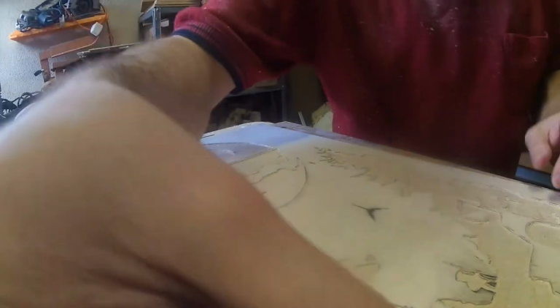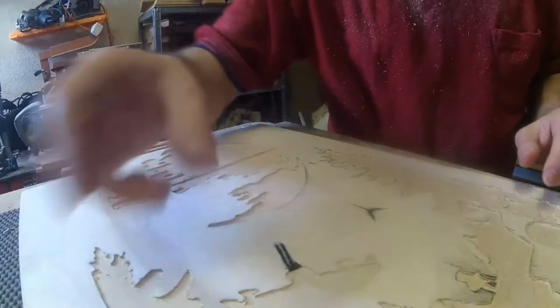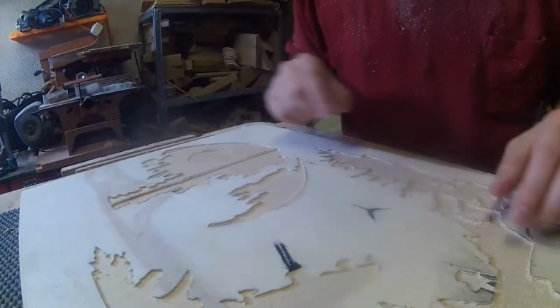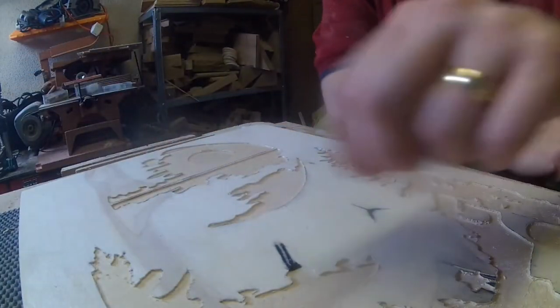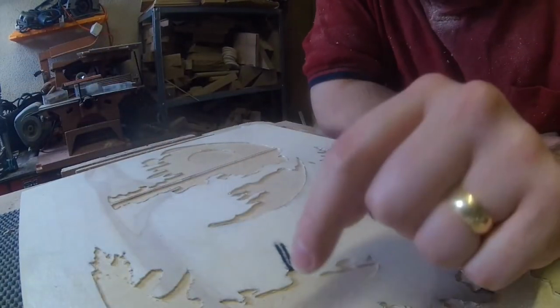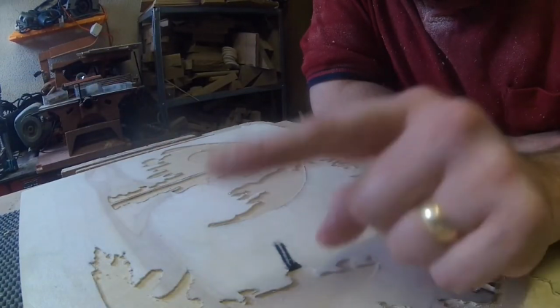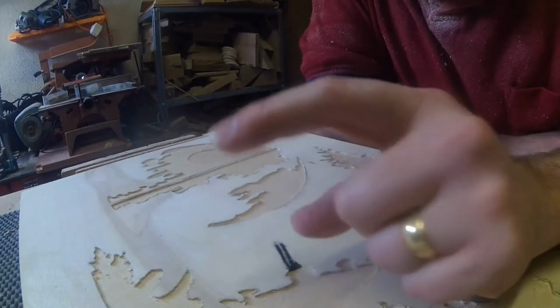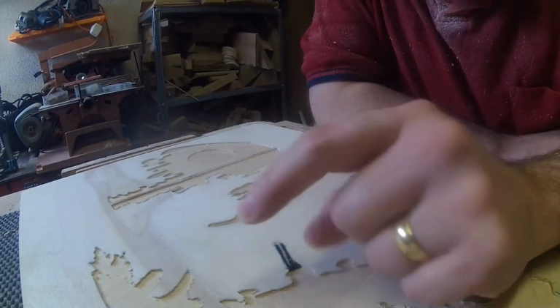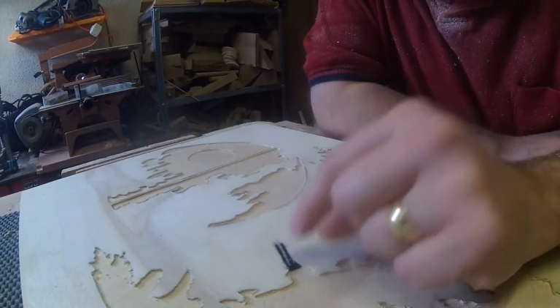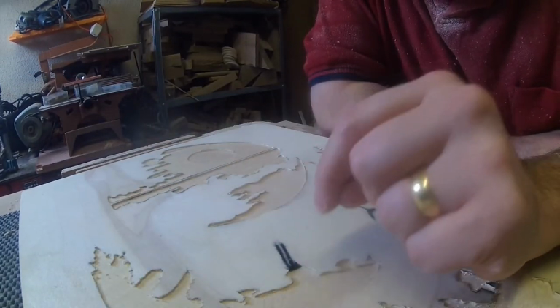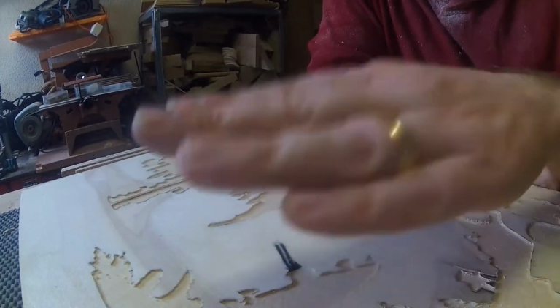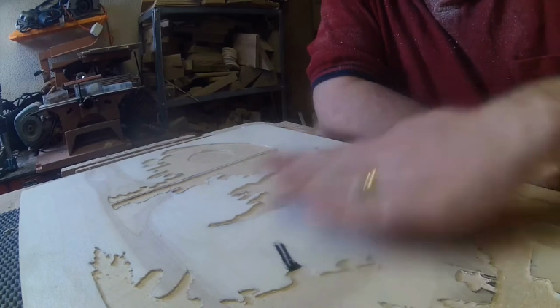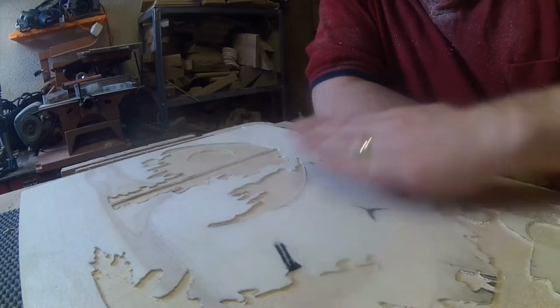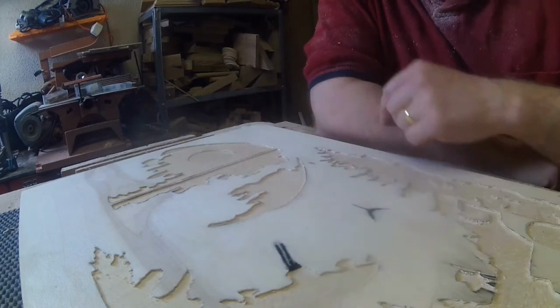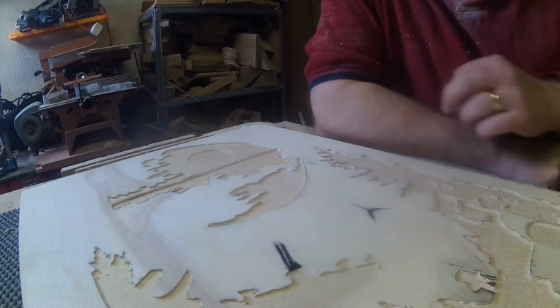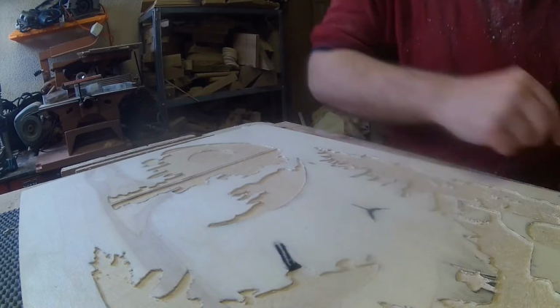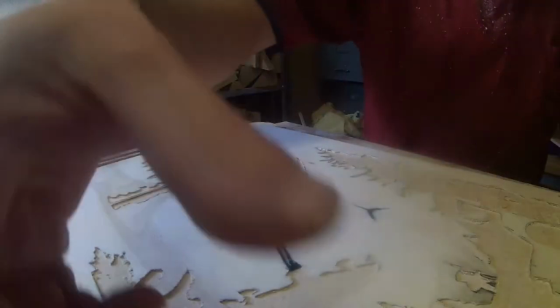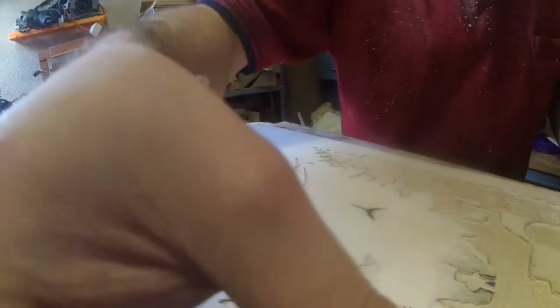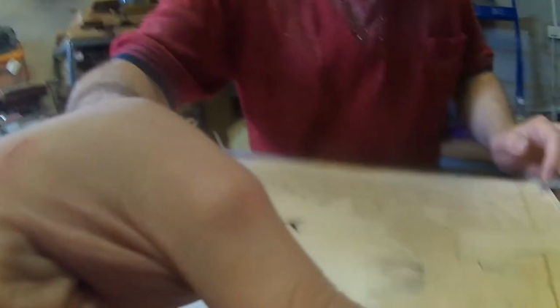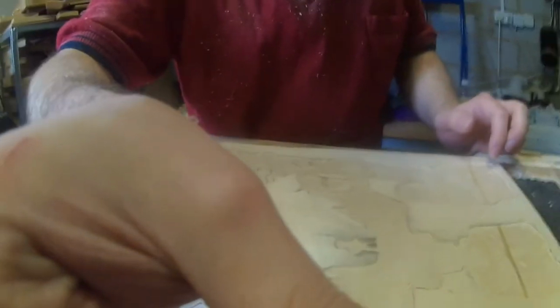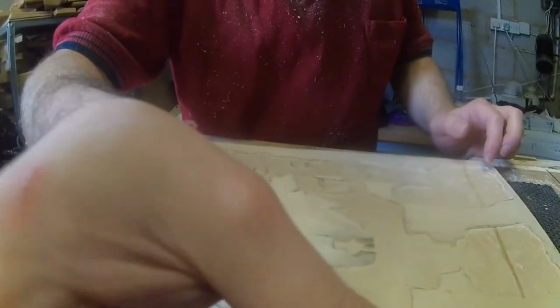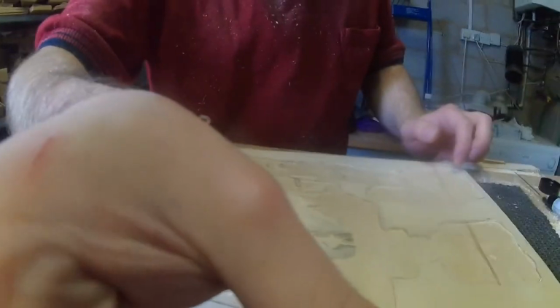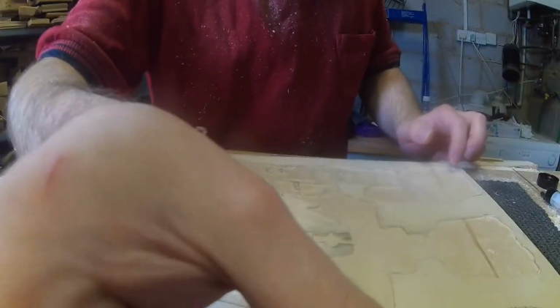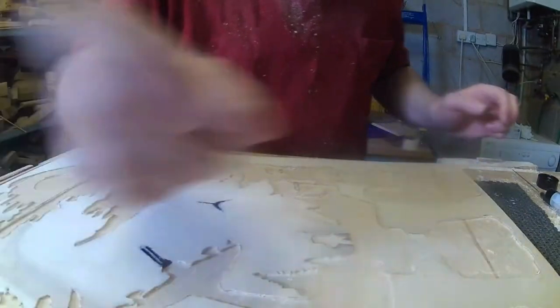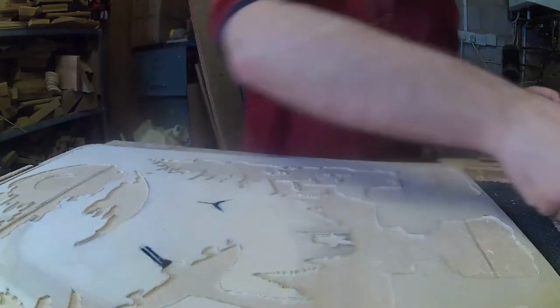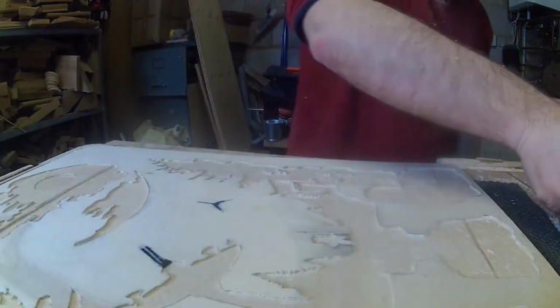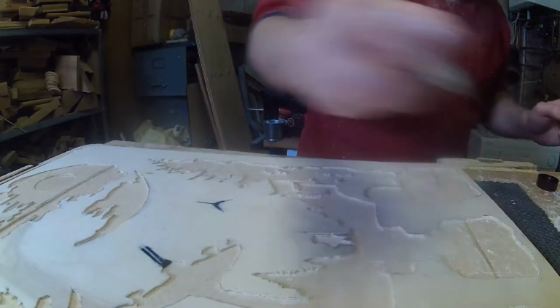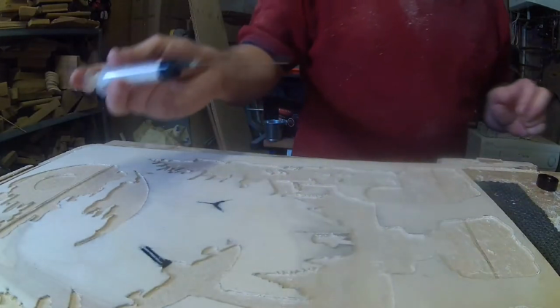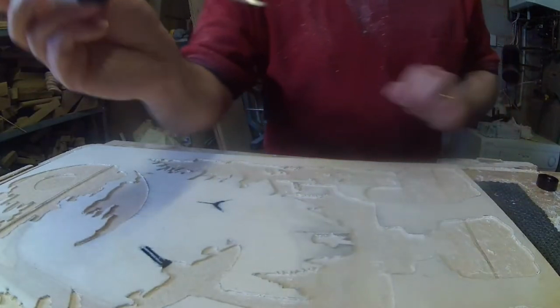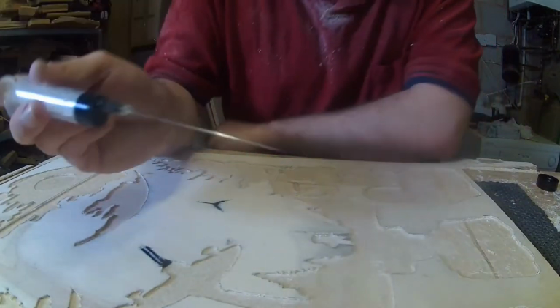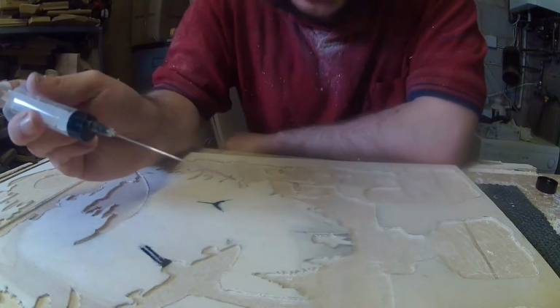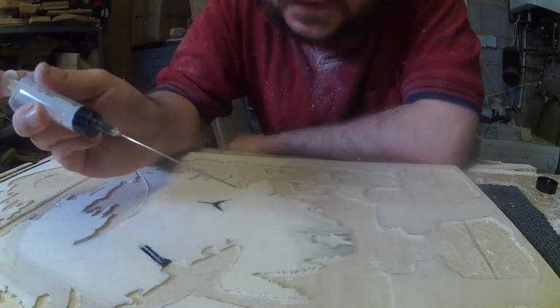Getting a brush in there is difficult. You can spray paint them, and that would get ink in, but that leaves a lot more sanding to do afterwards. So this is actually how I do it — a hypodermic needle.